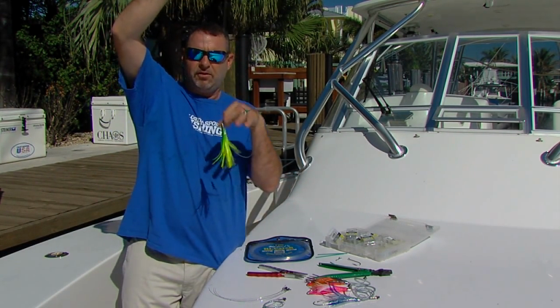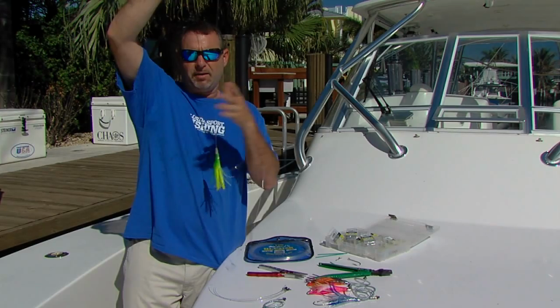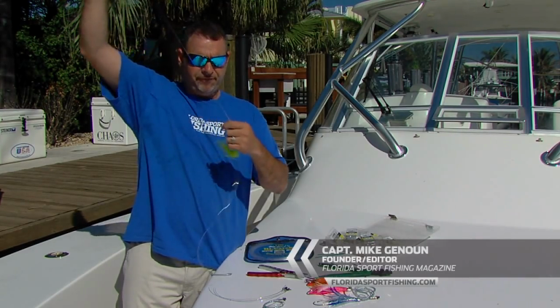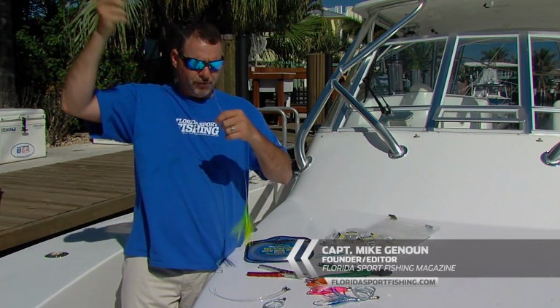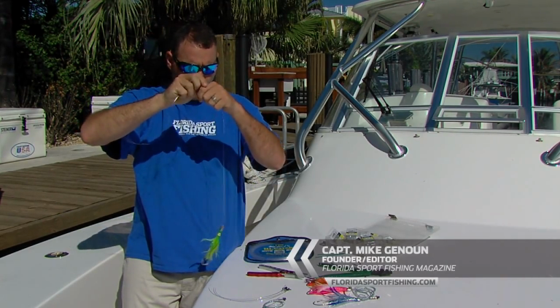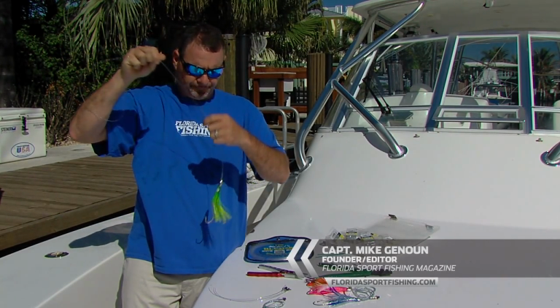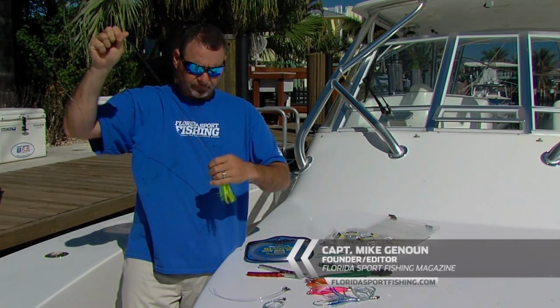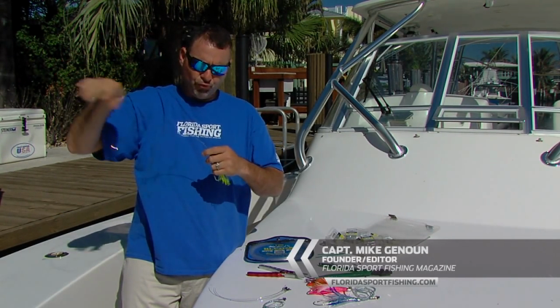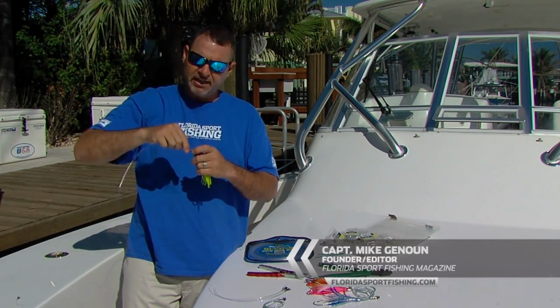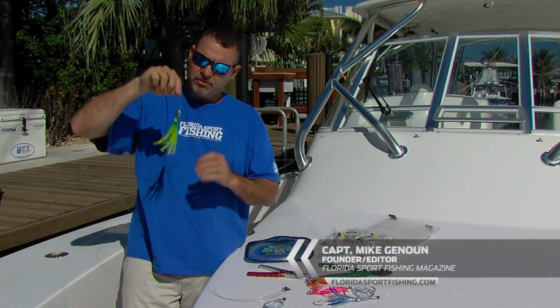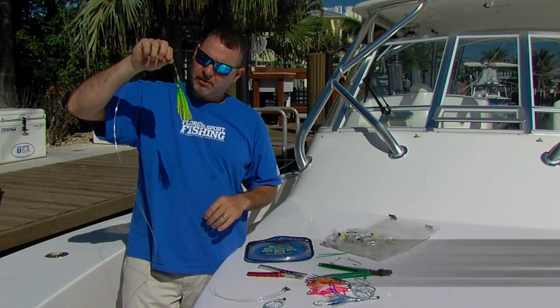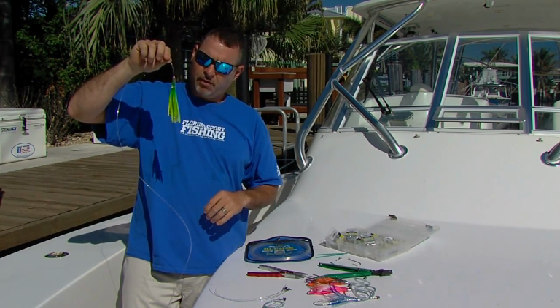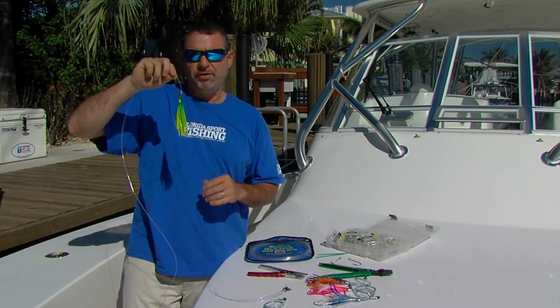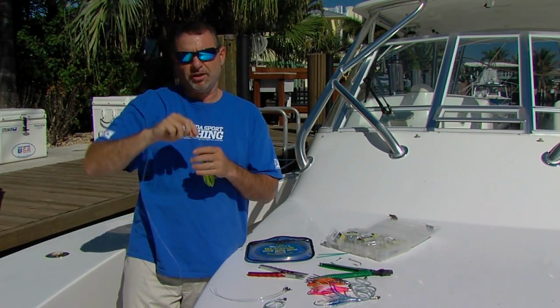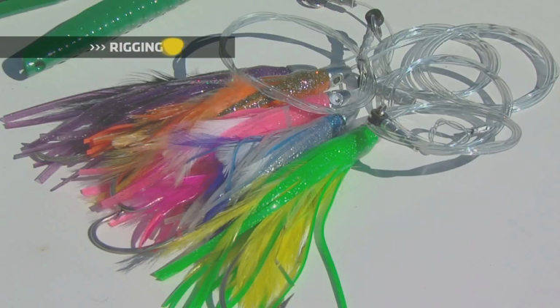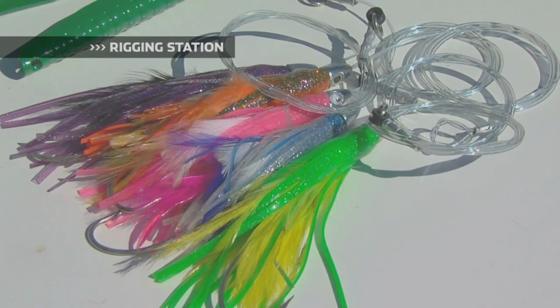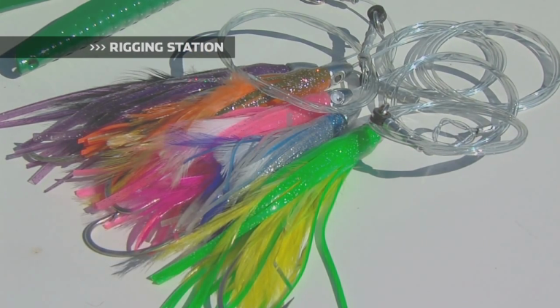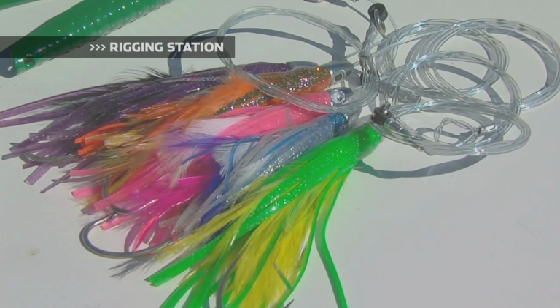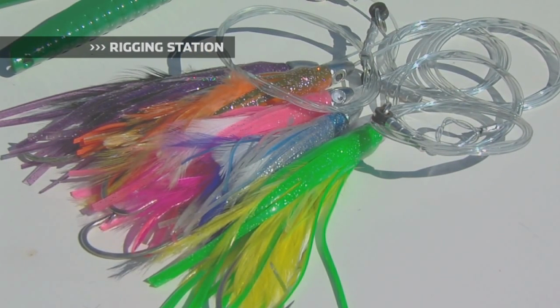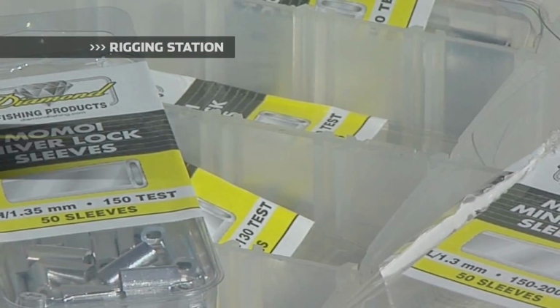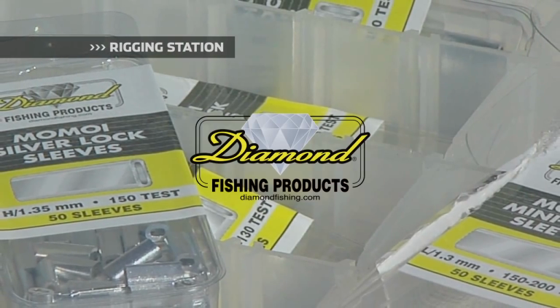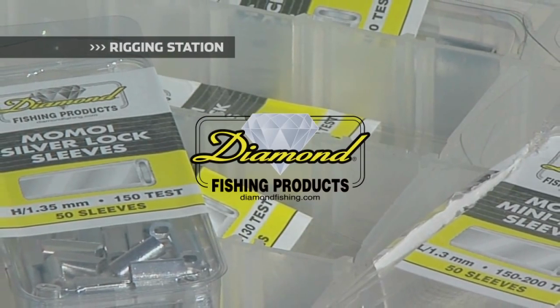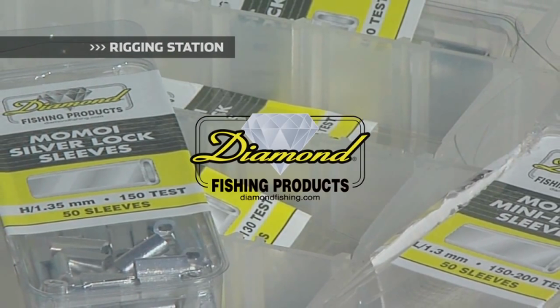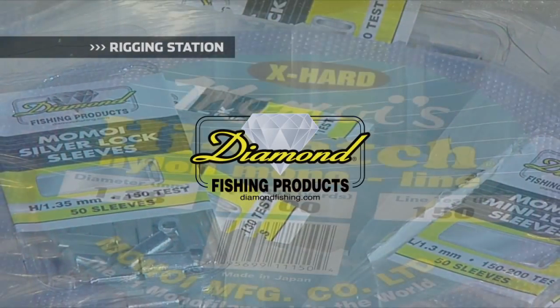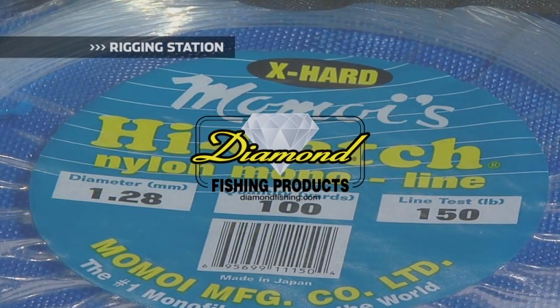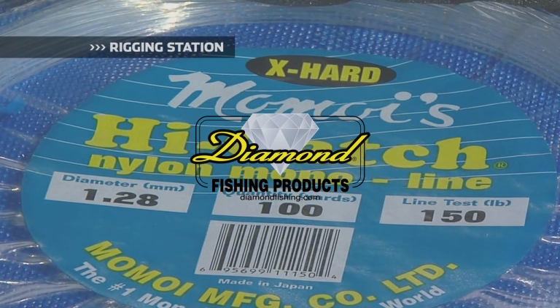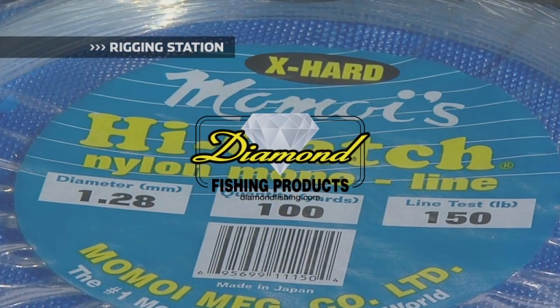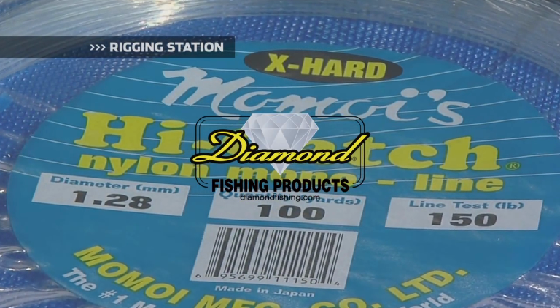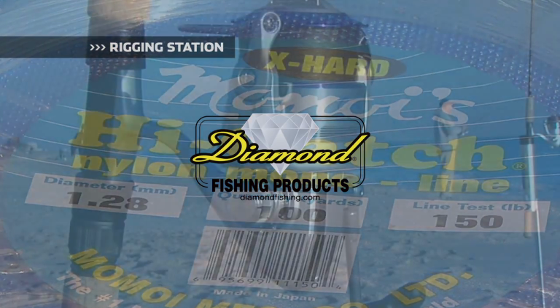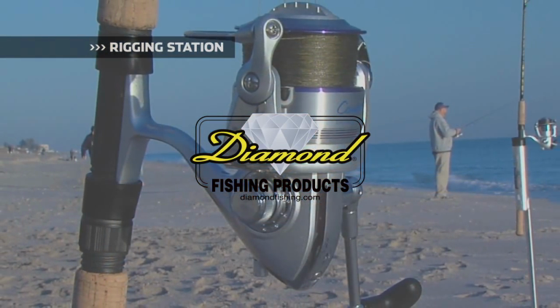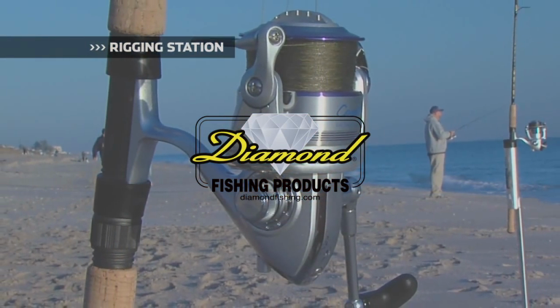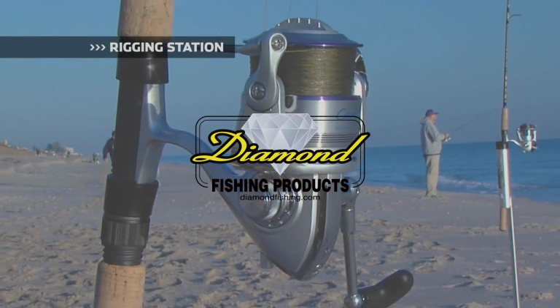We're done. We've got a perfectly rigged lure ready to go and we're going fishing. Rigging Station, brought to you by Diamond Fishing Products, the most reliable monofilament and braided fishing line in the world.